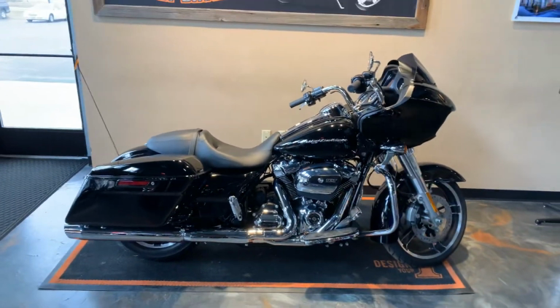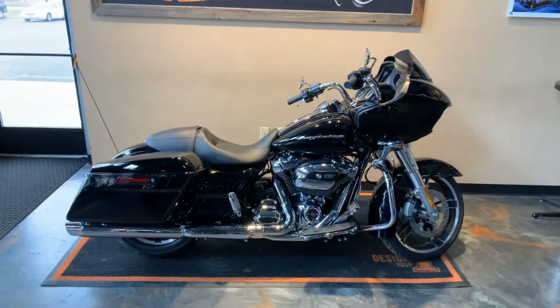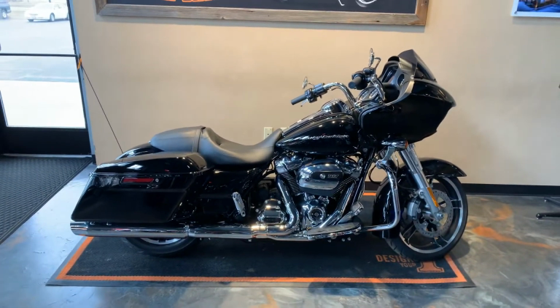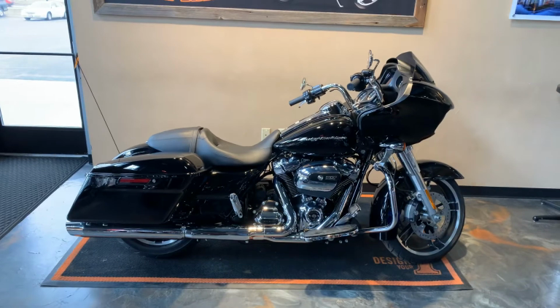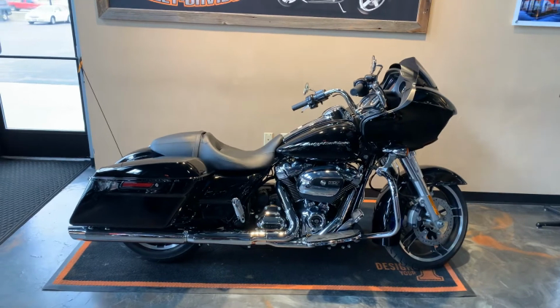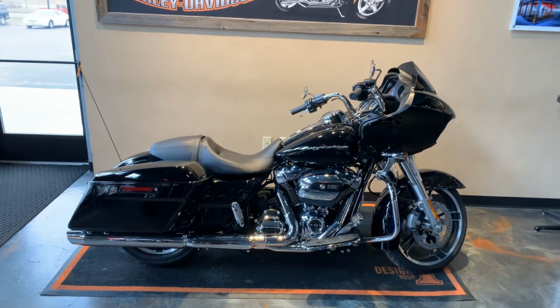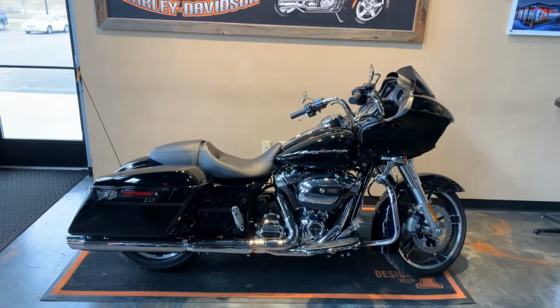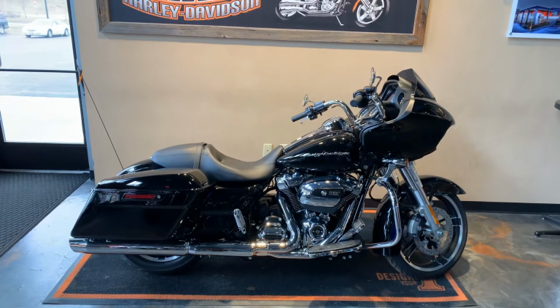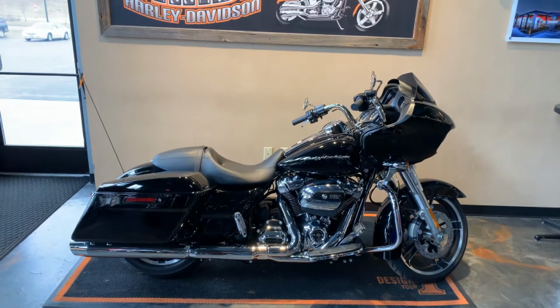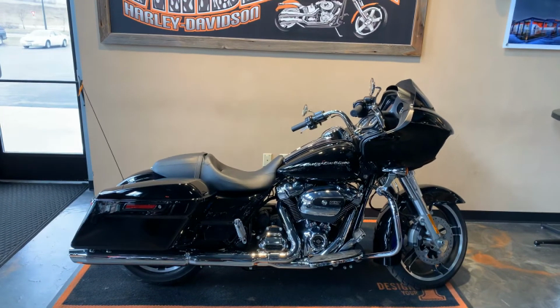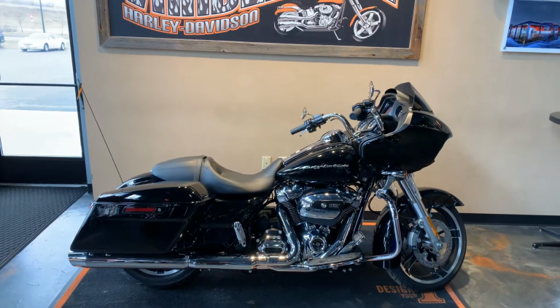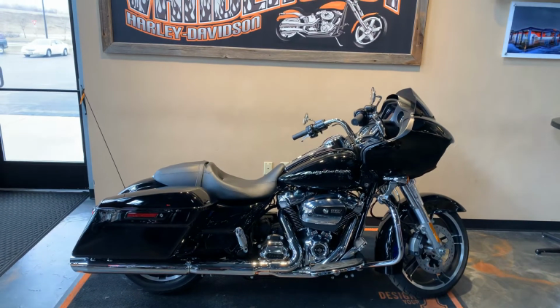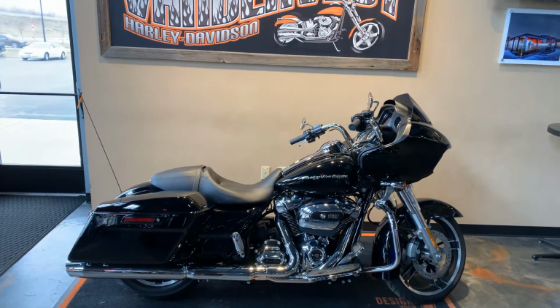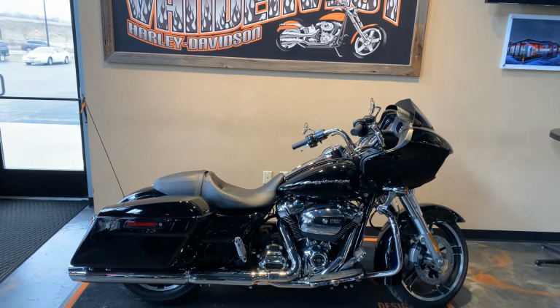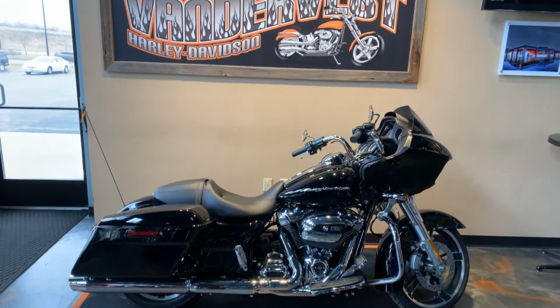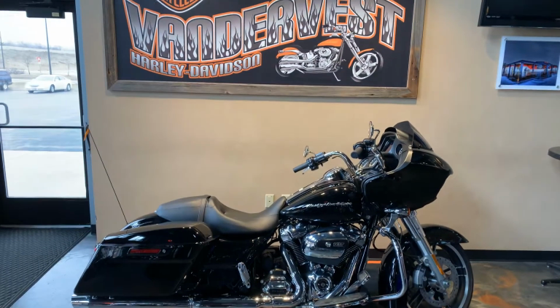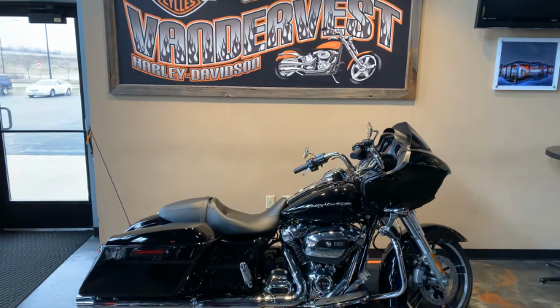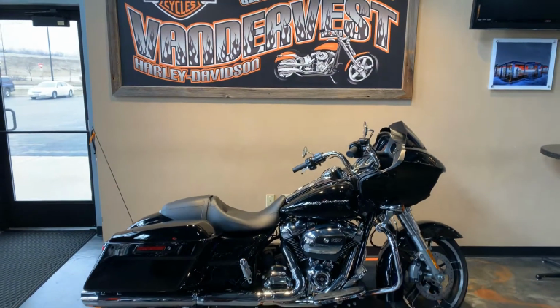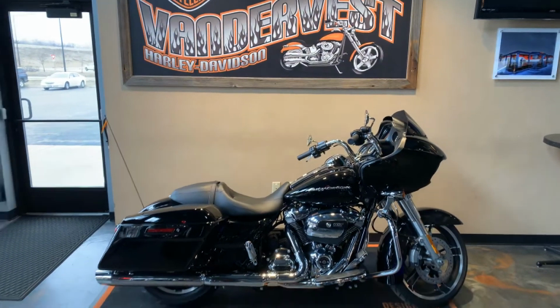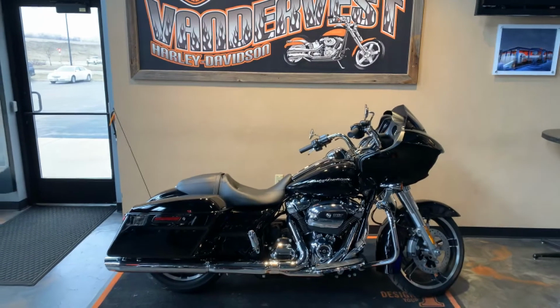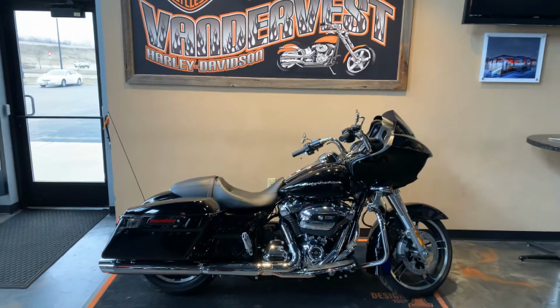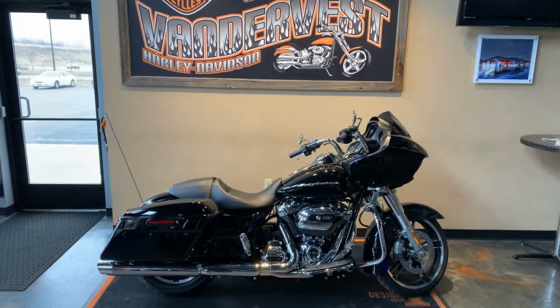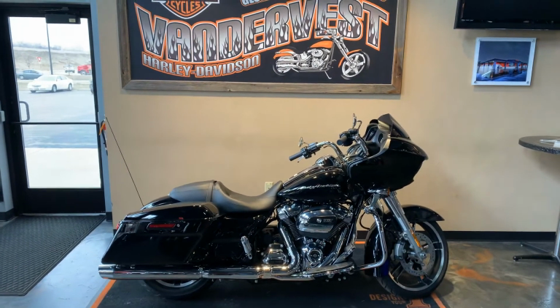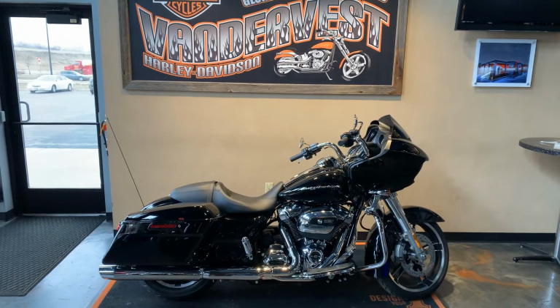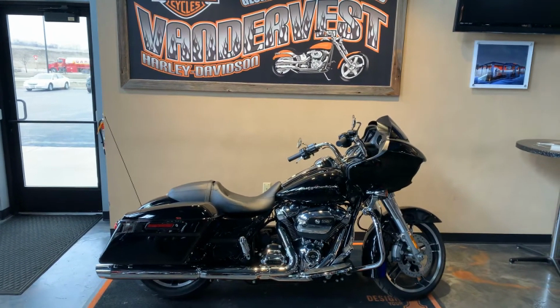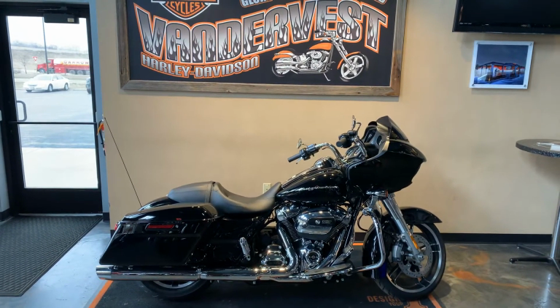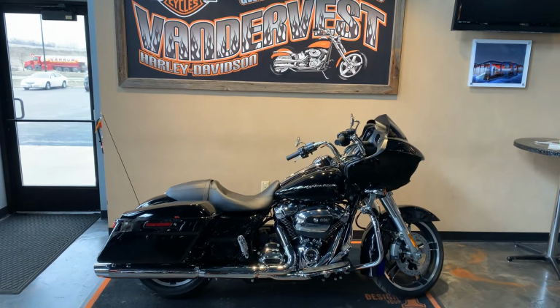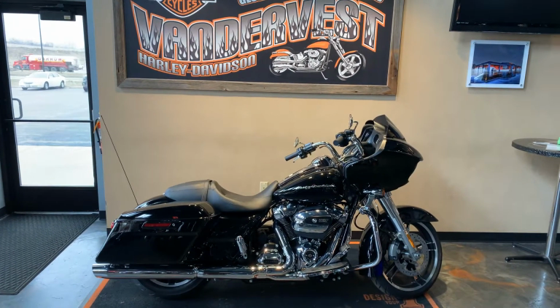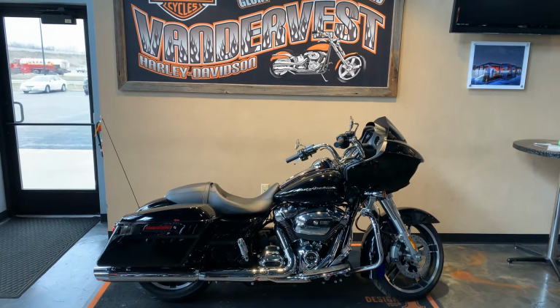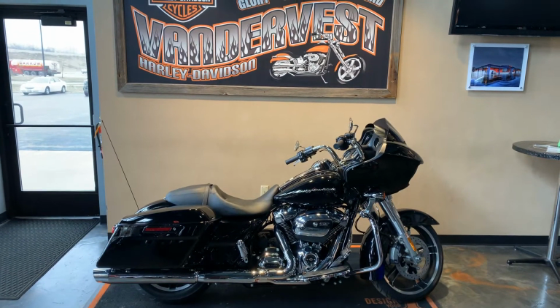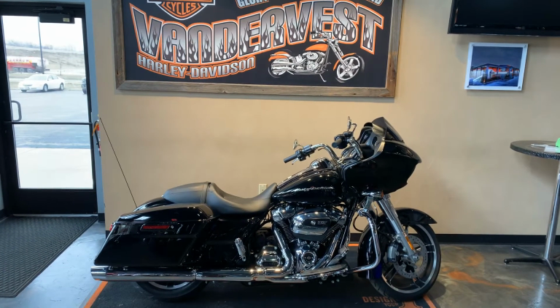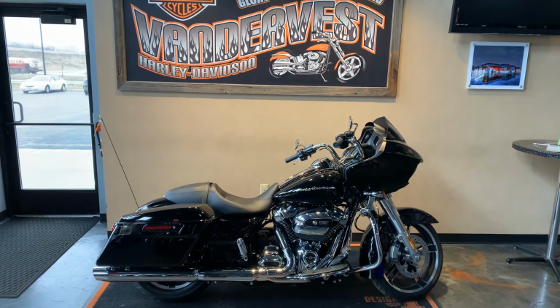We have this bike here at Vandervest Harley-Davidson, 1966 Velp Avenue, Green Bay, Wisconsin, 920-498-8822.